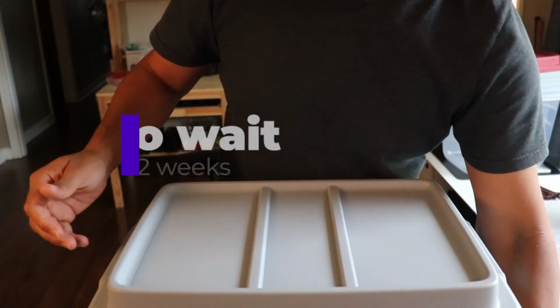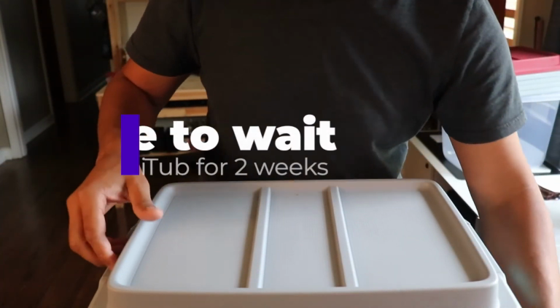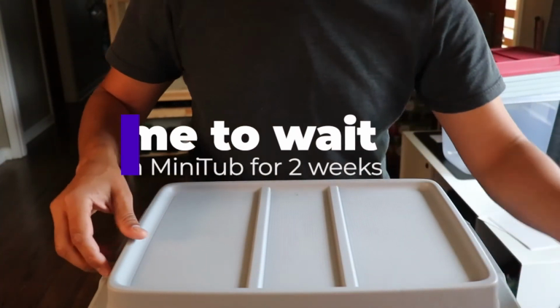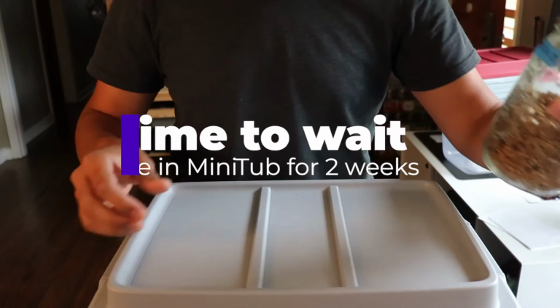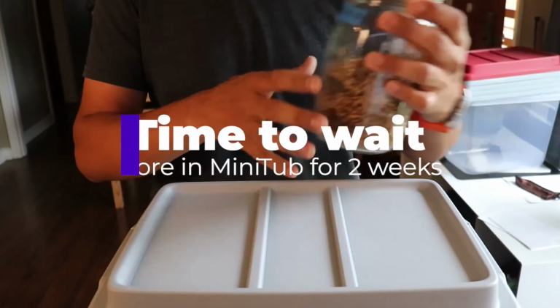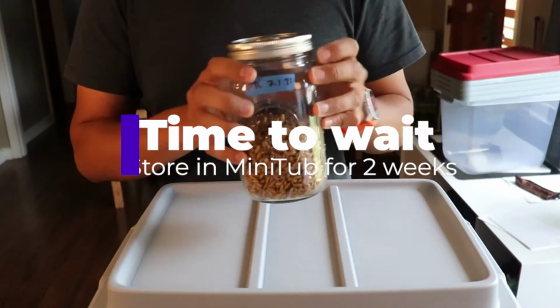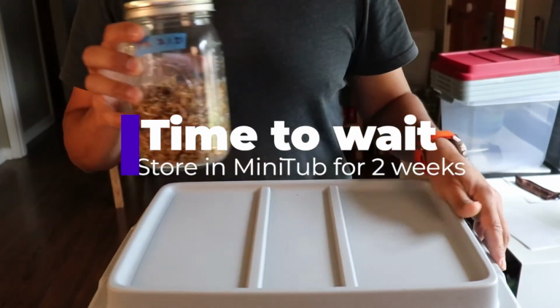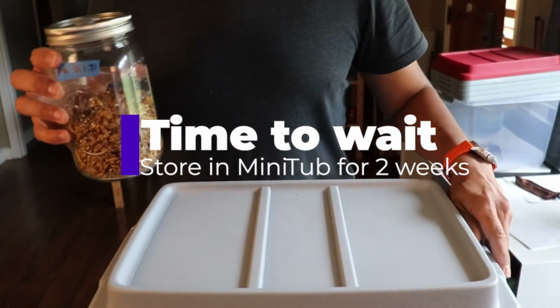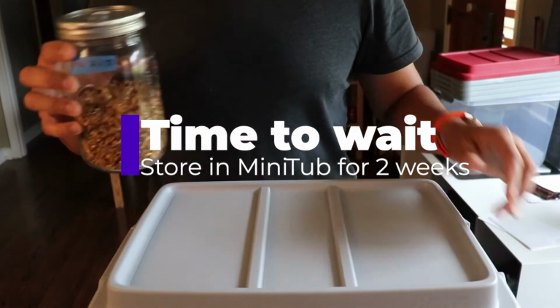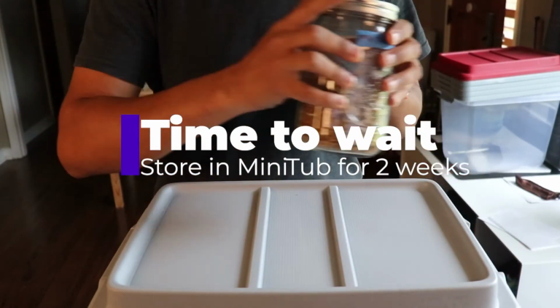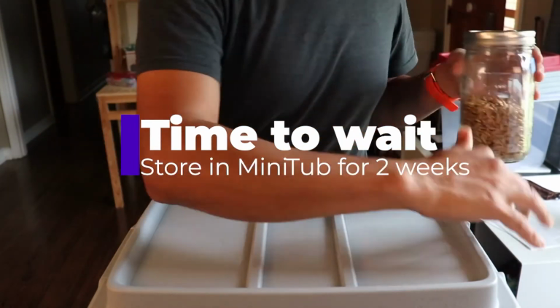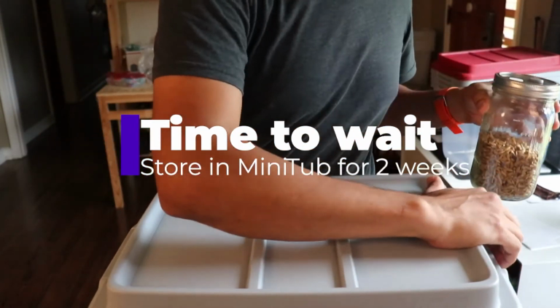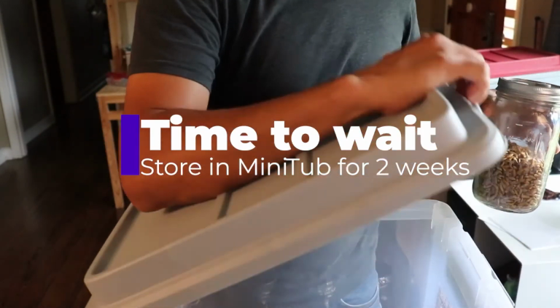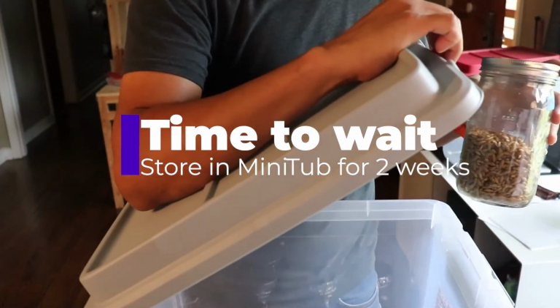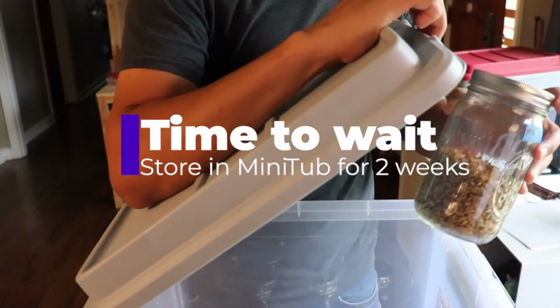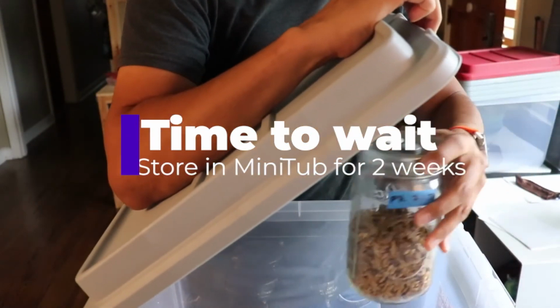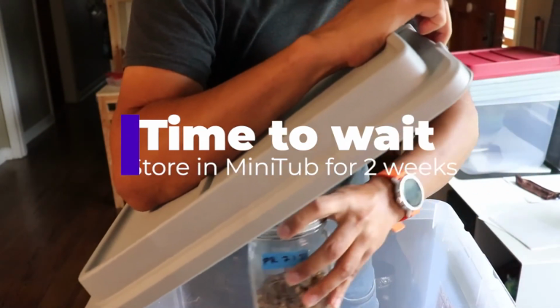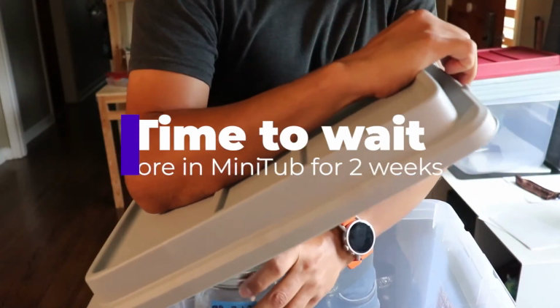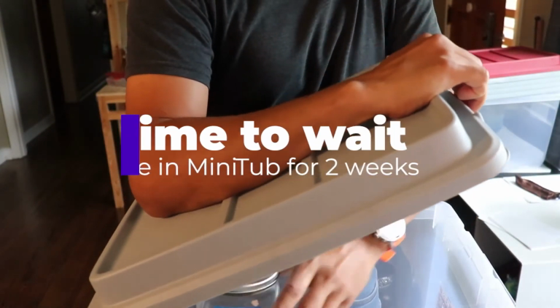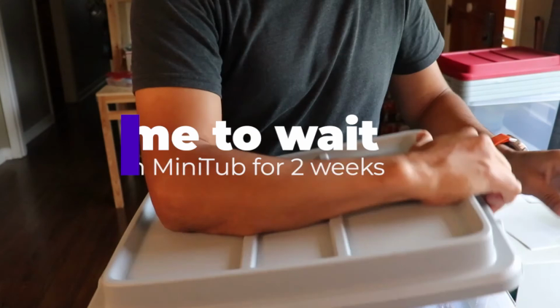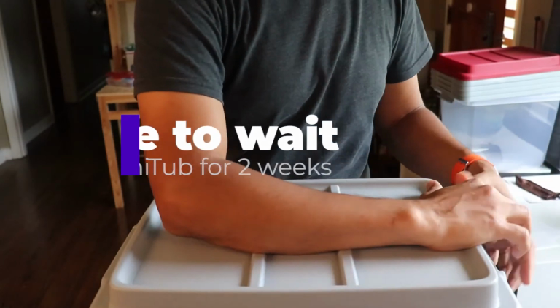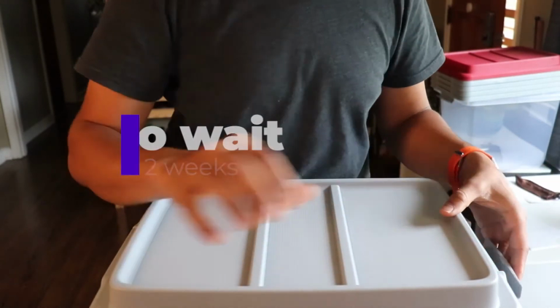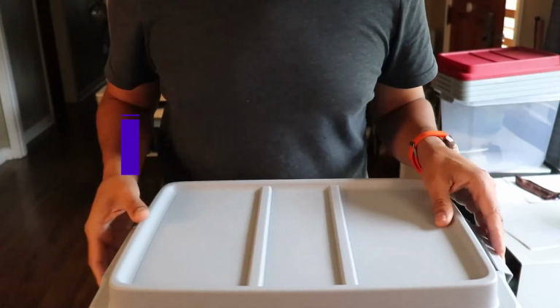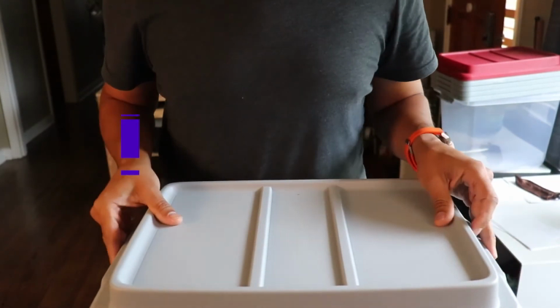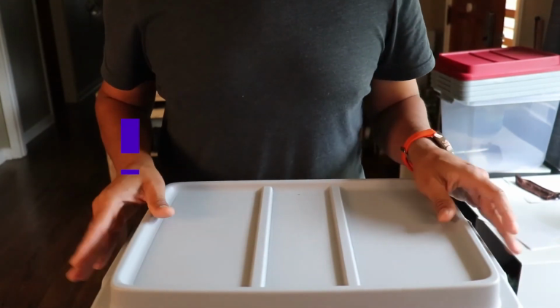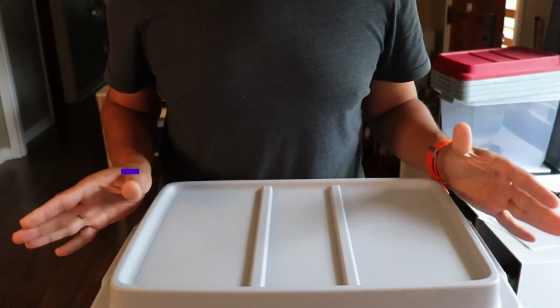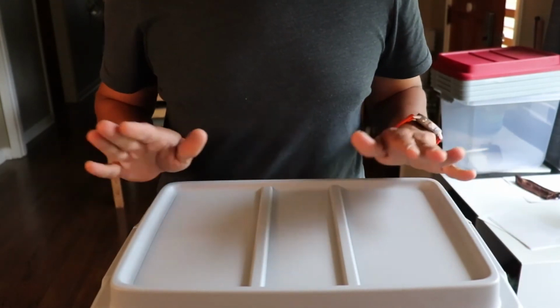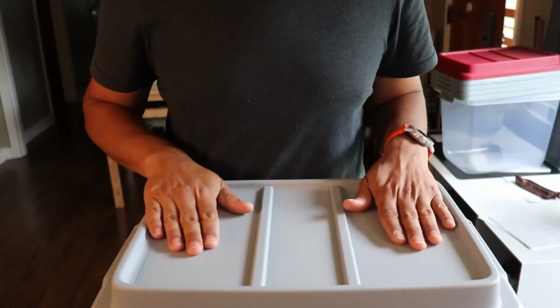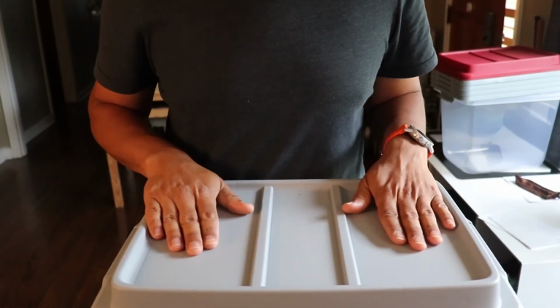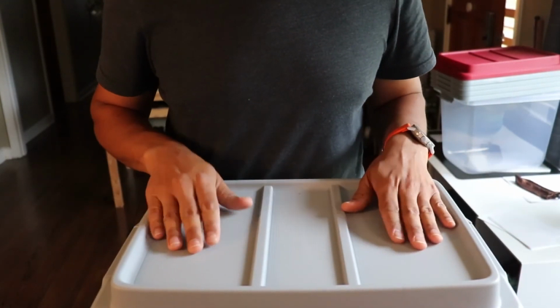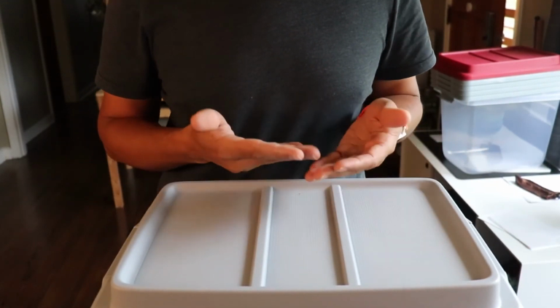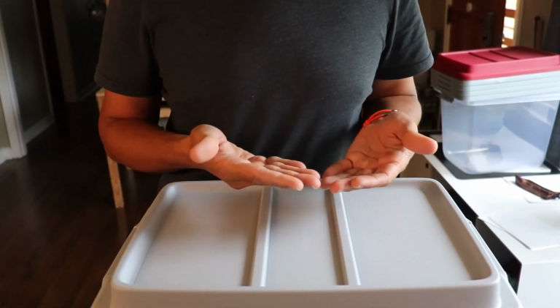That's it — now it's time to wait. Put the jars back in the mini tub and wait for about two weeks. Keep them between 75 and 80 degrees Fahrenheit.